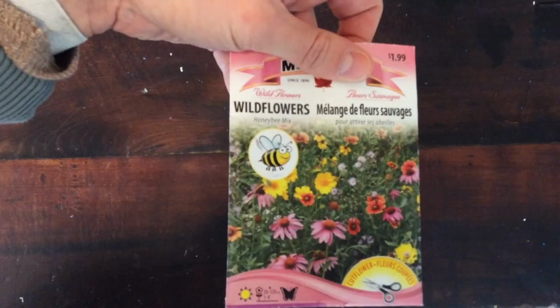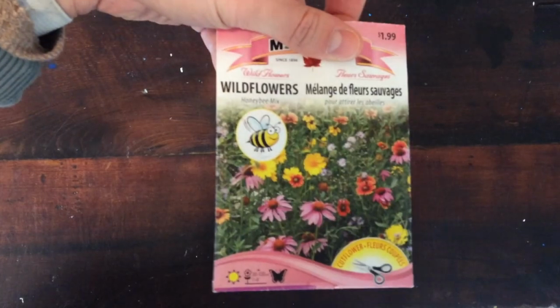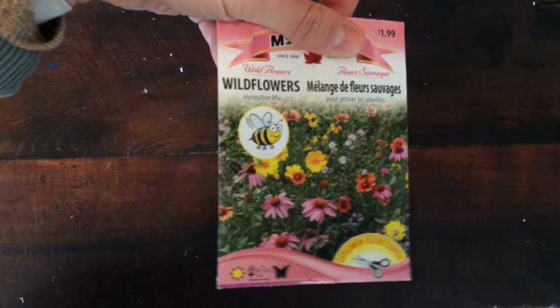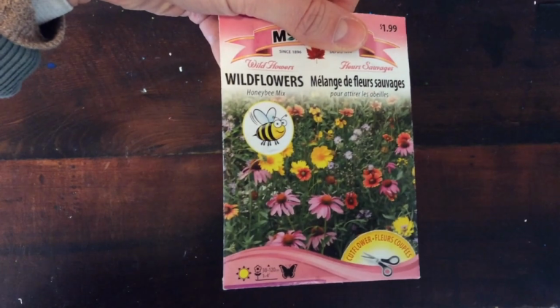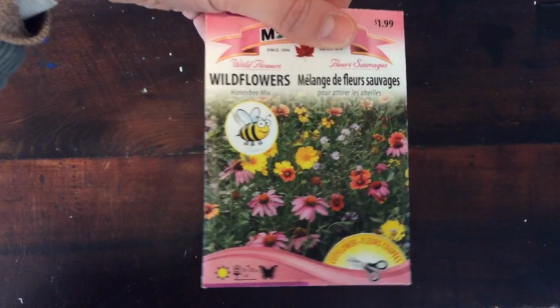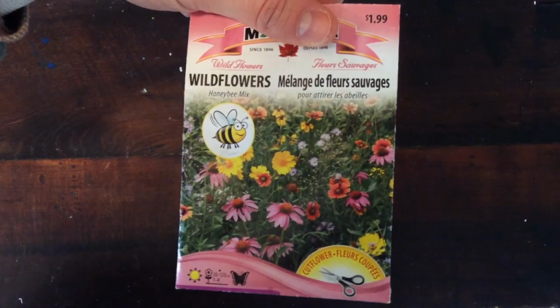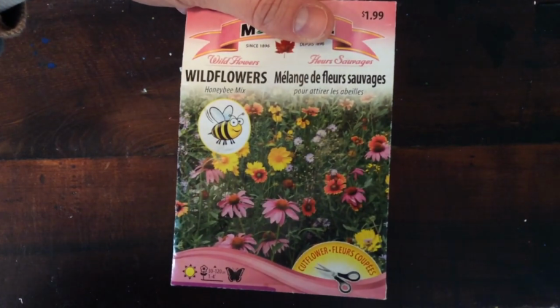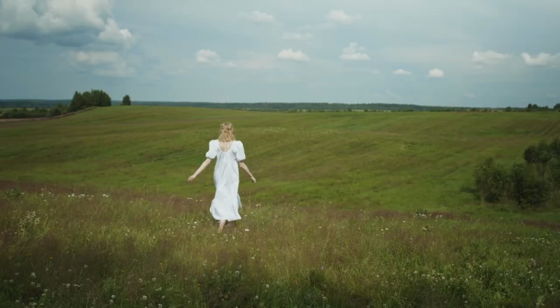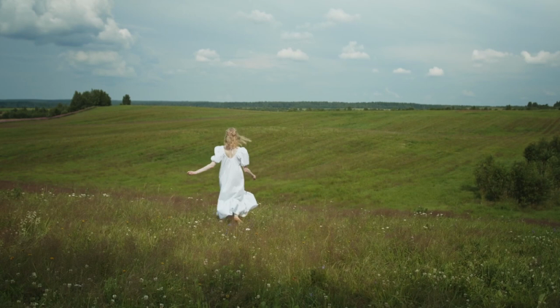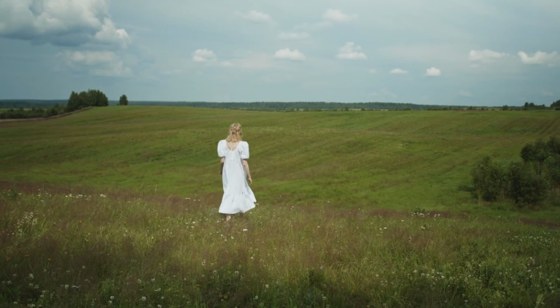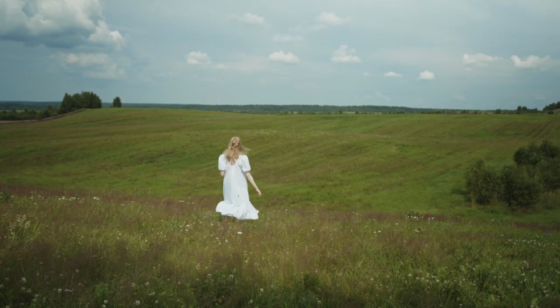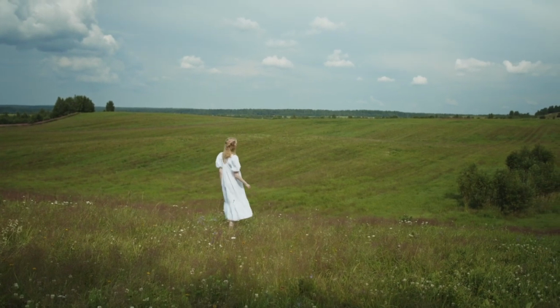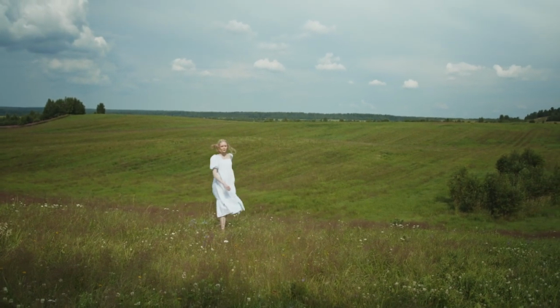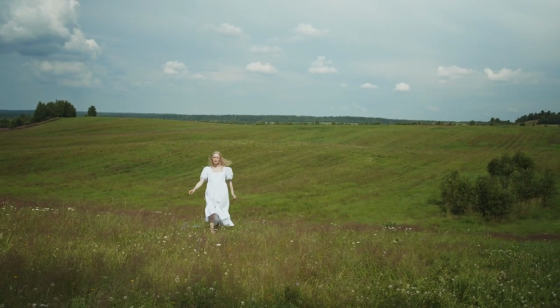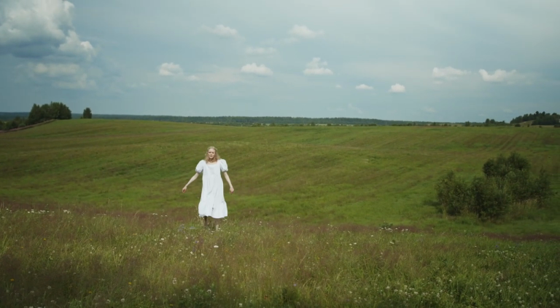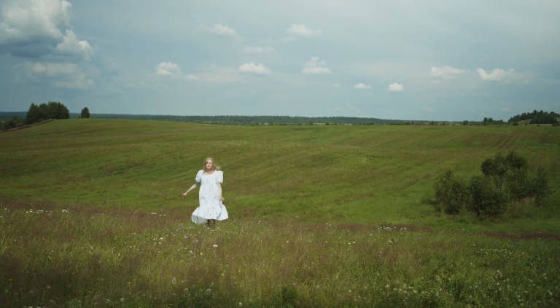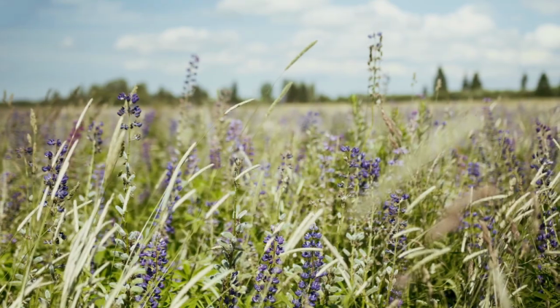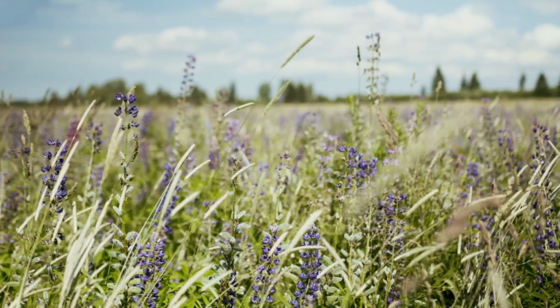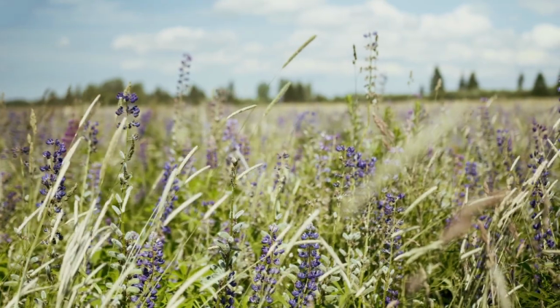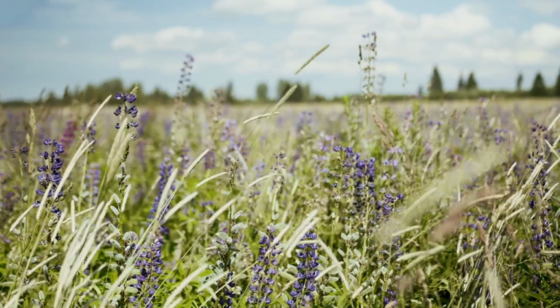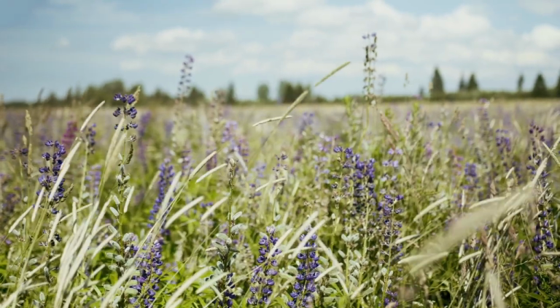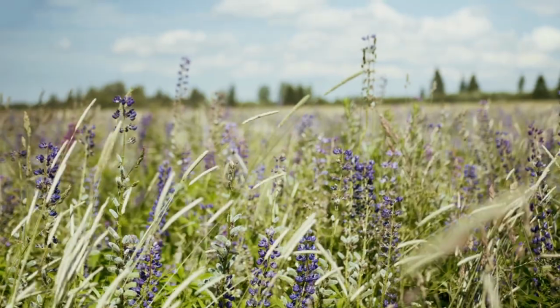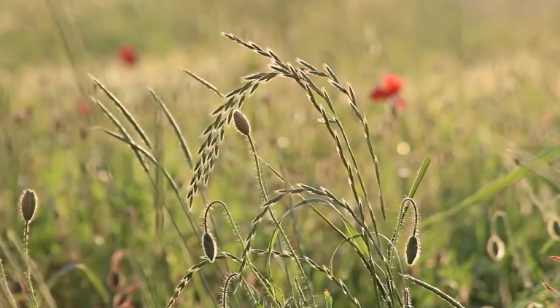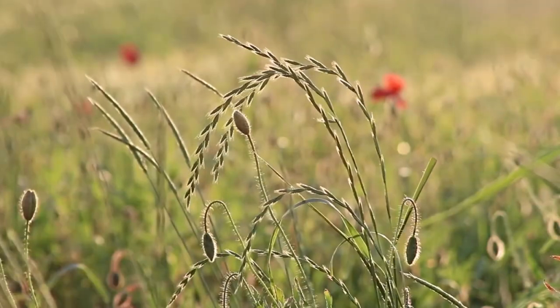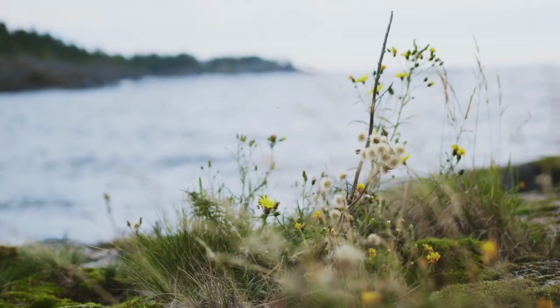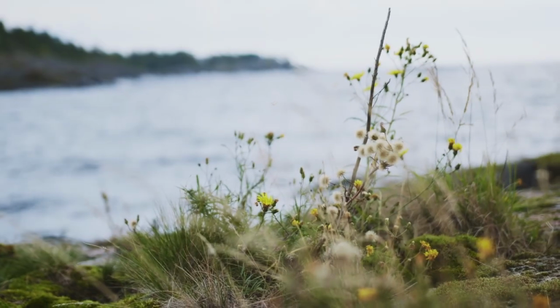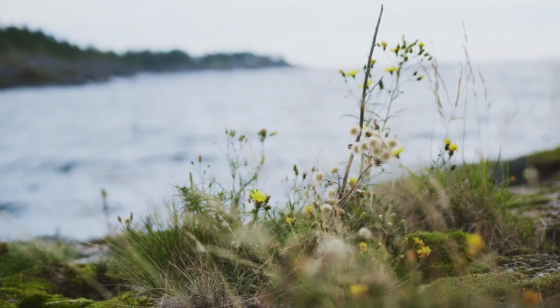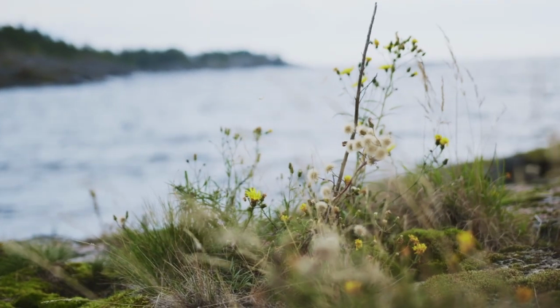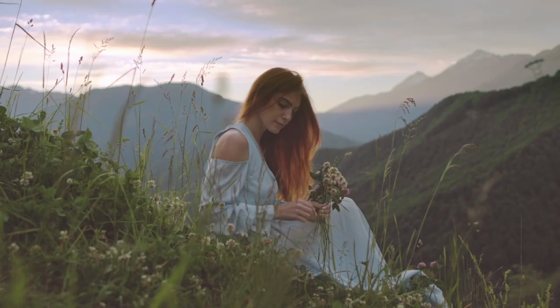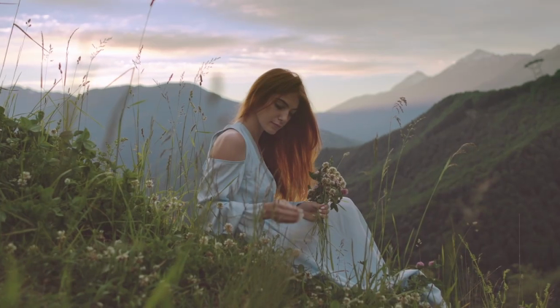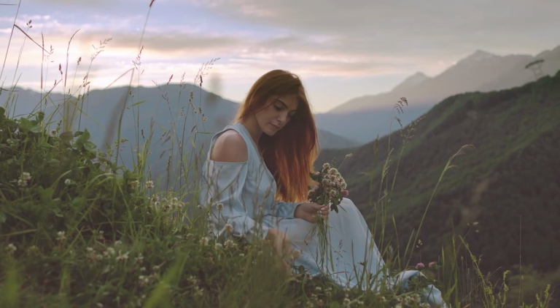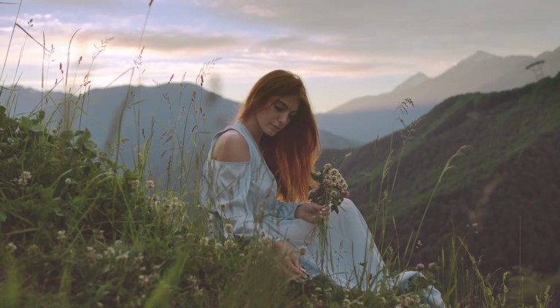We can also get wildflower seeds in a package, which comes from plants that grow in the wild. You might find wildflowers in a meadow, a field, near a river or lake, or even up in the mountains.